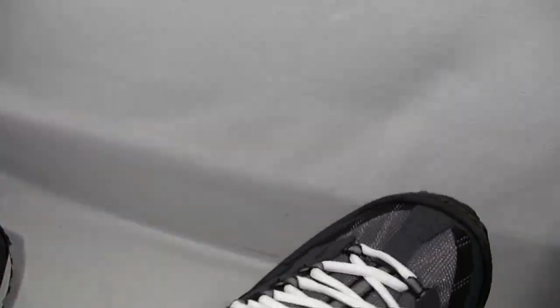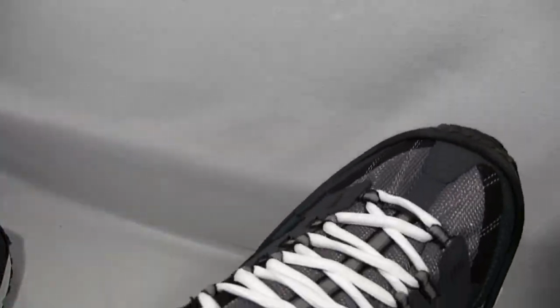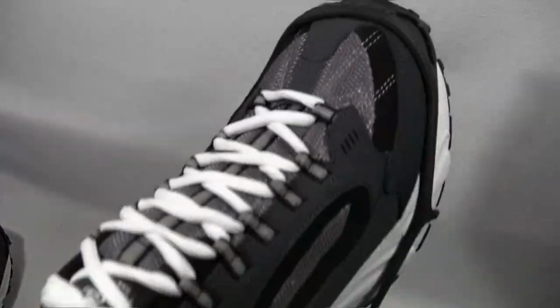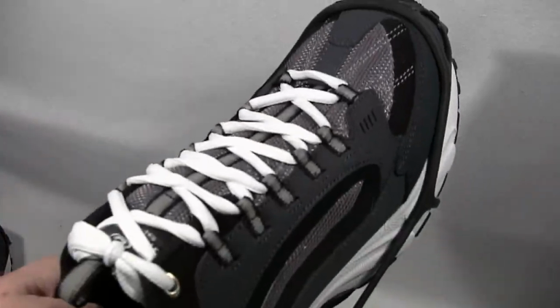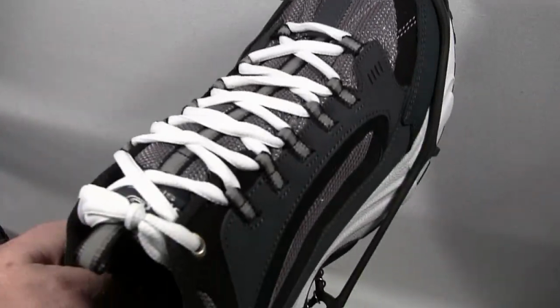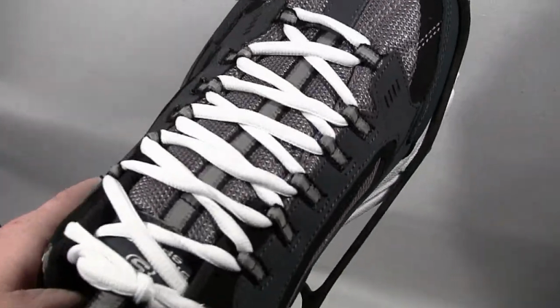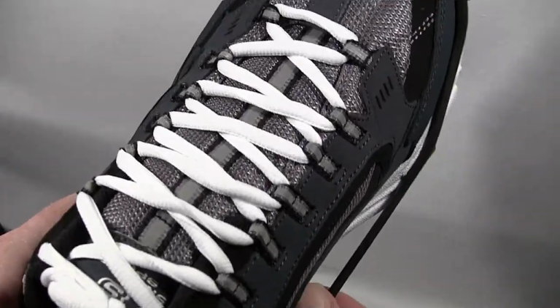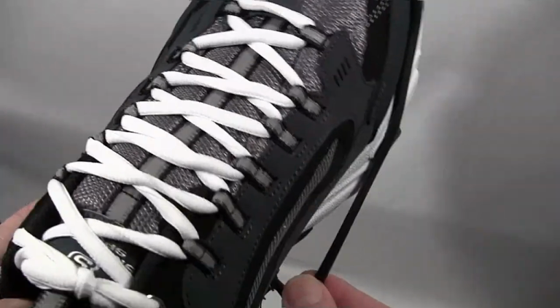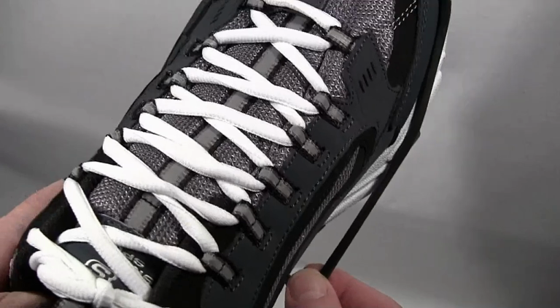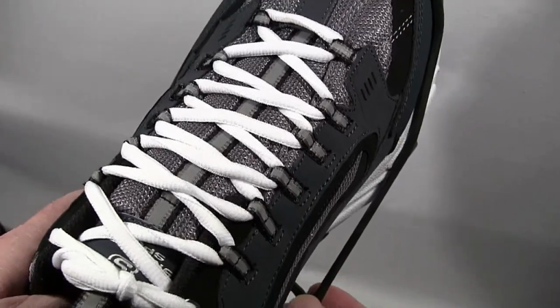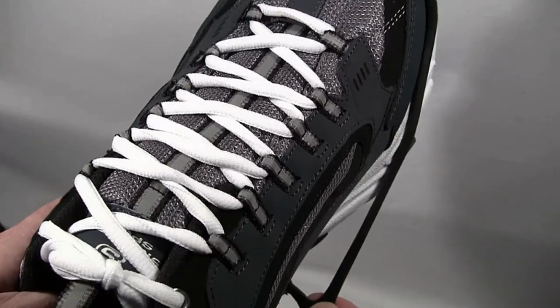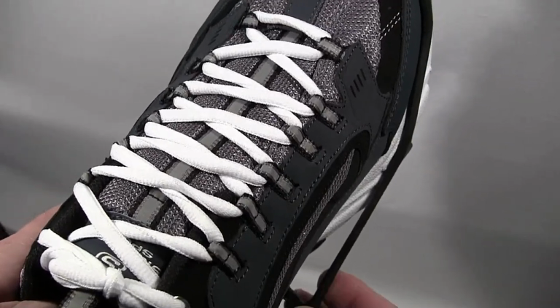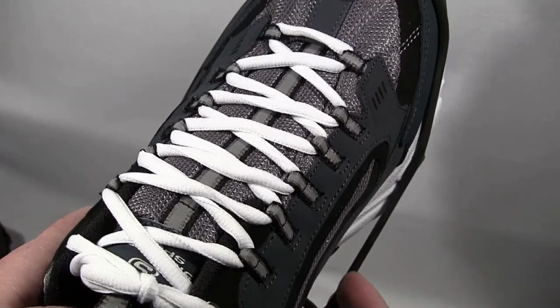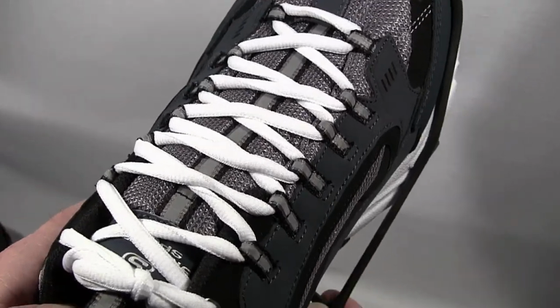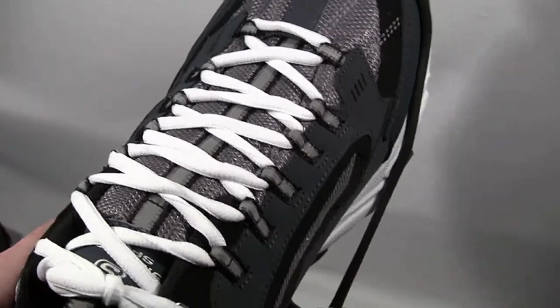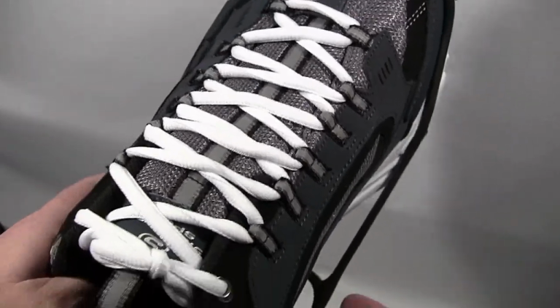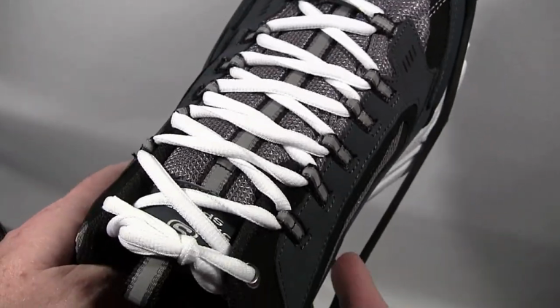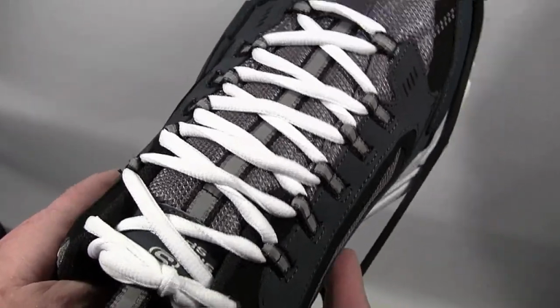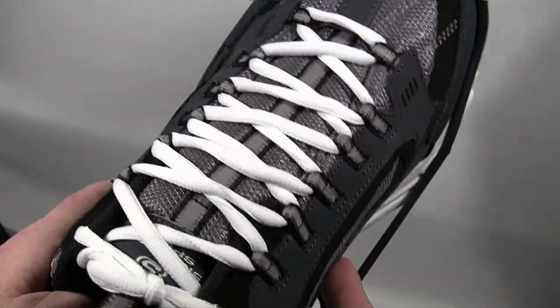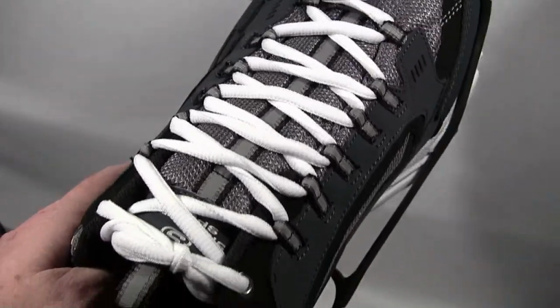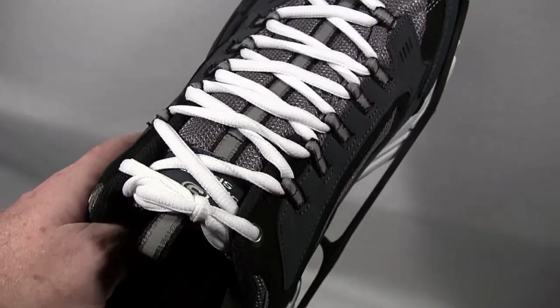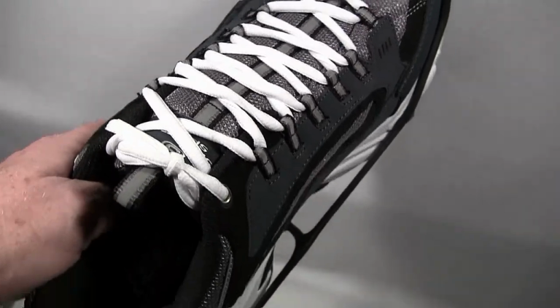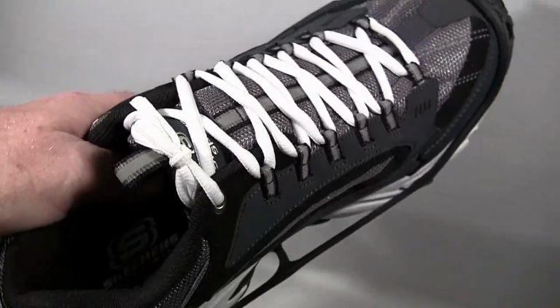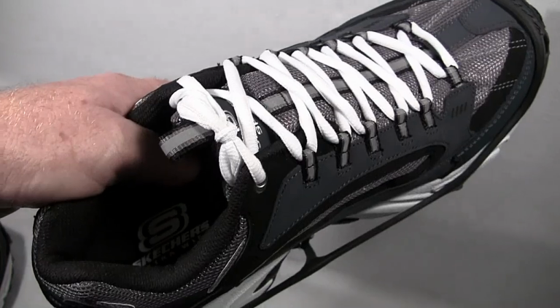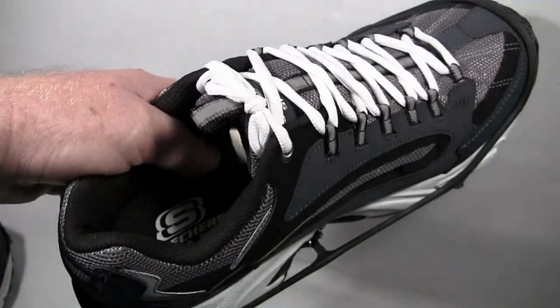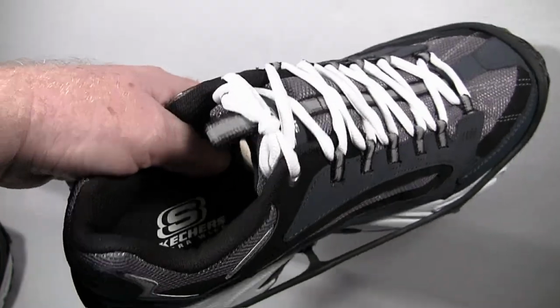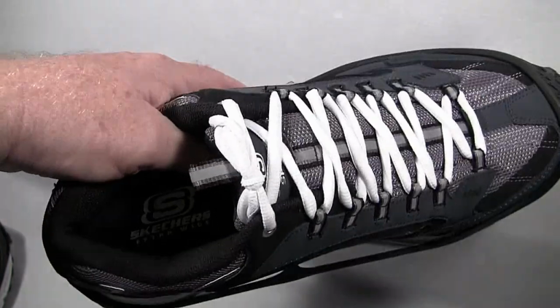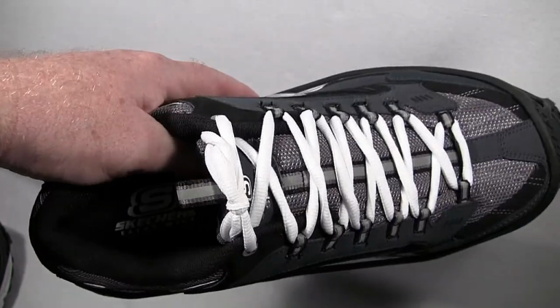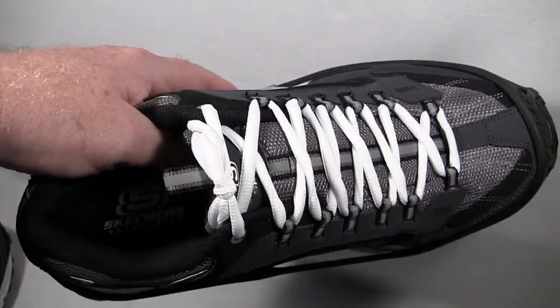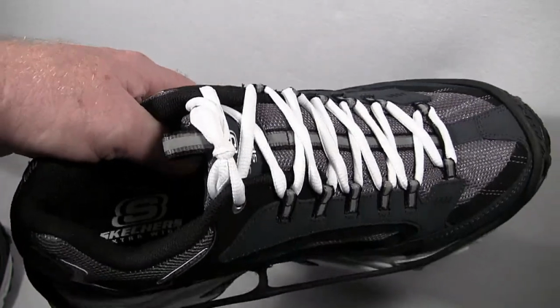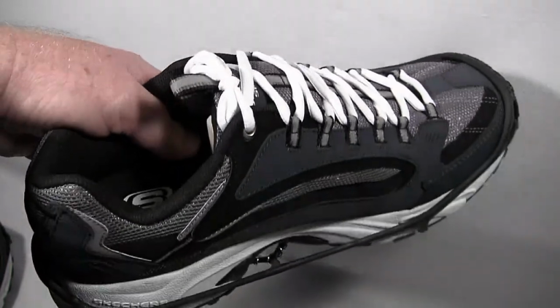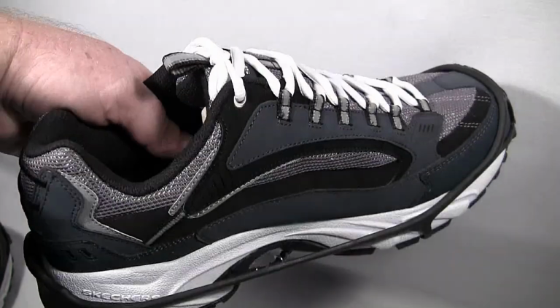You also shouldn't drive wearing Yaktrax. The way they're designed, when you go to move between pedals, you can get hung up on the strap. It's definitely not recommended to drive while wearing Yaktrax.